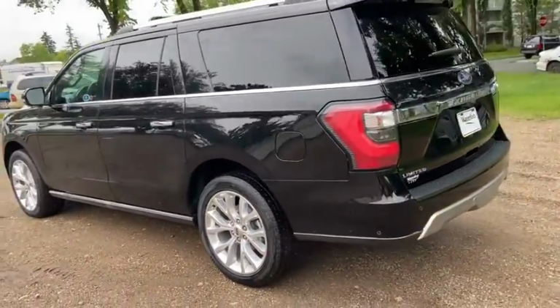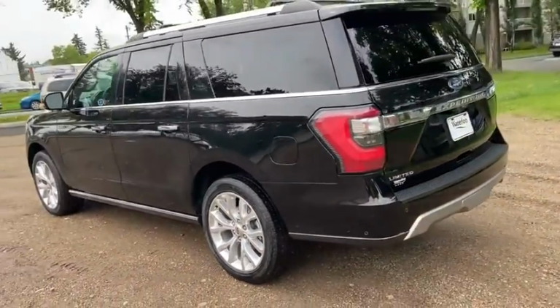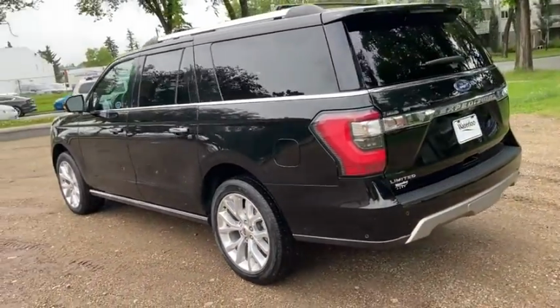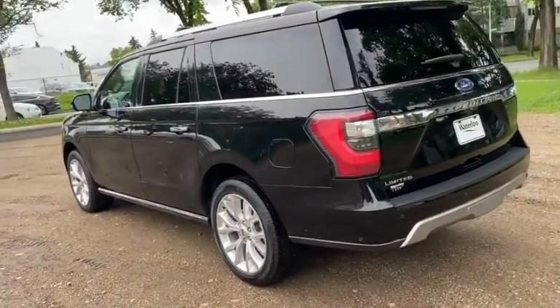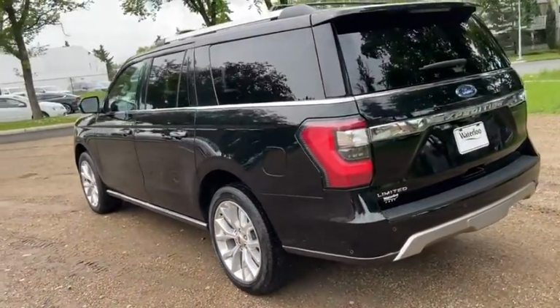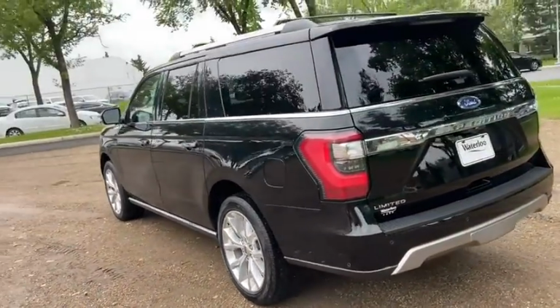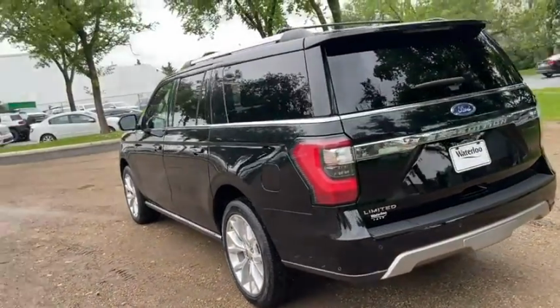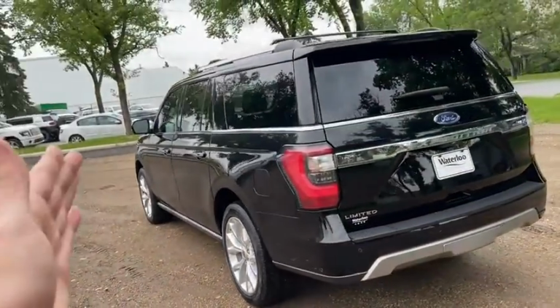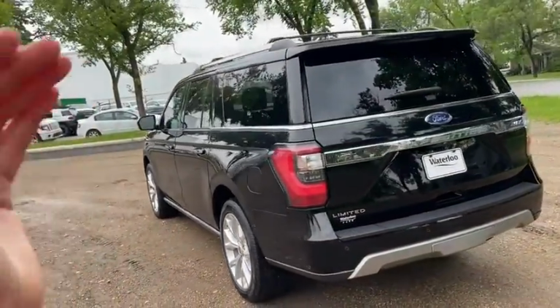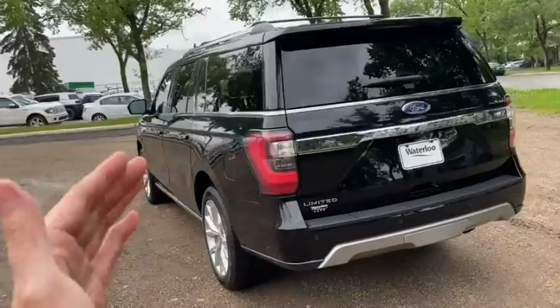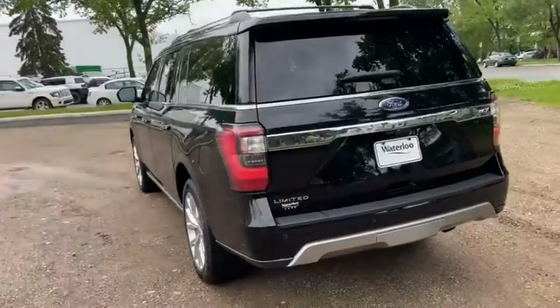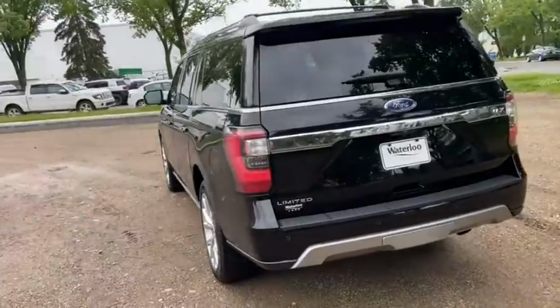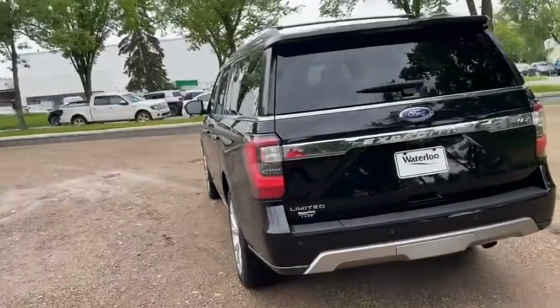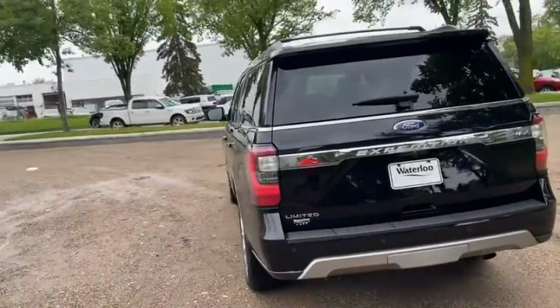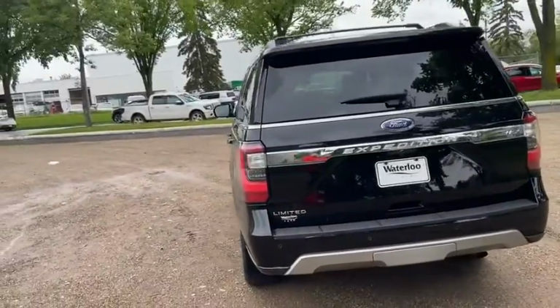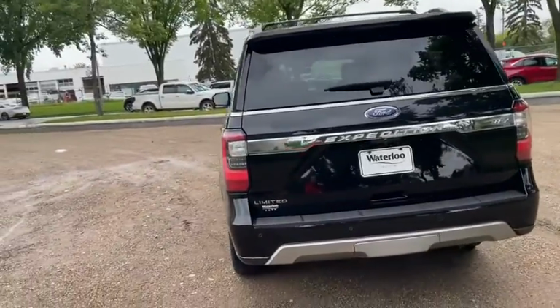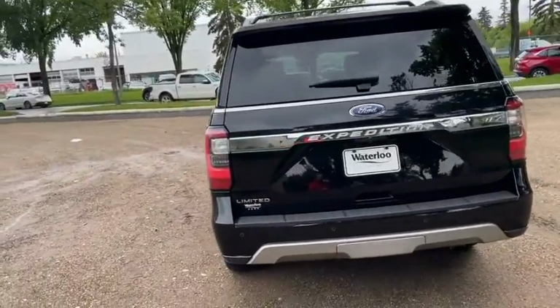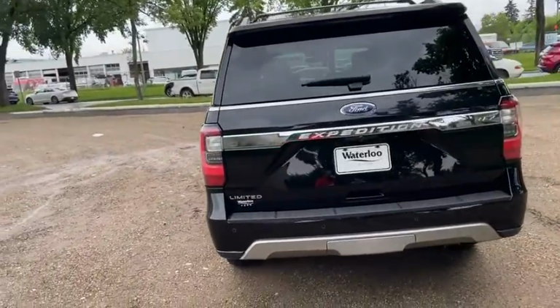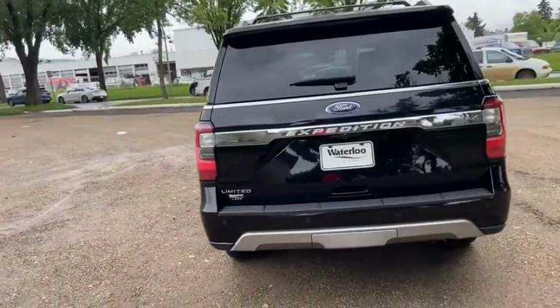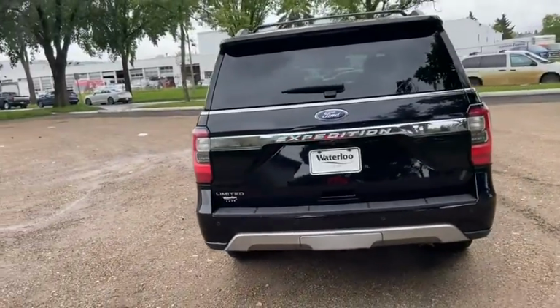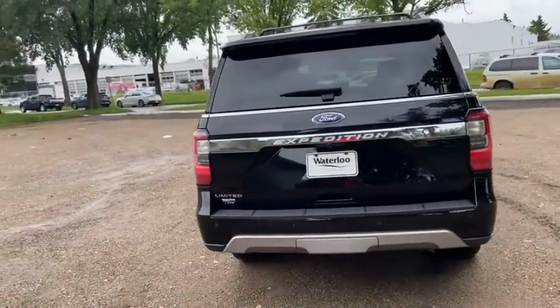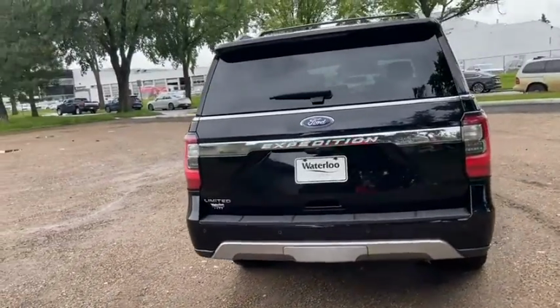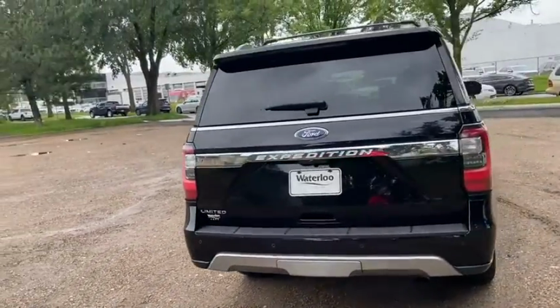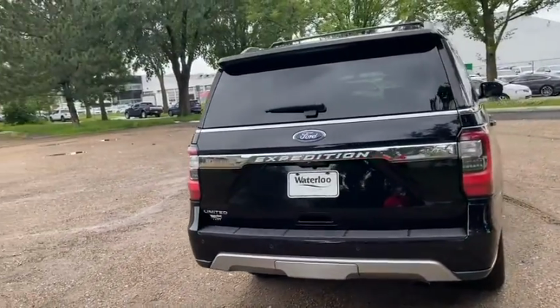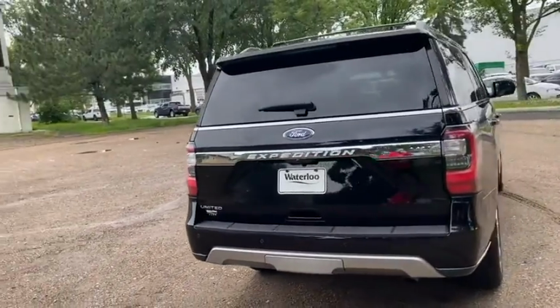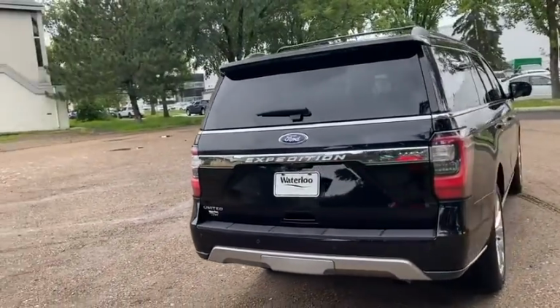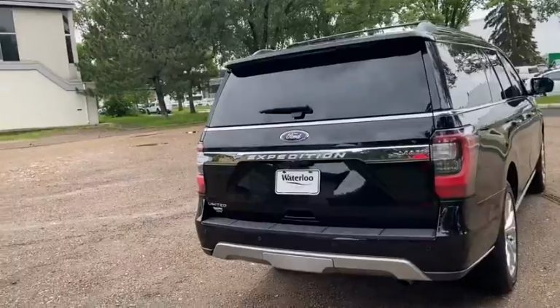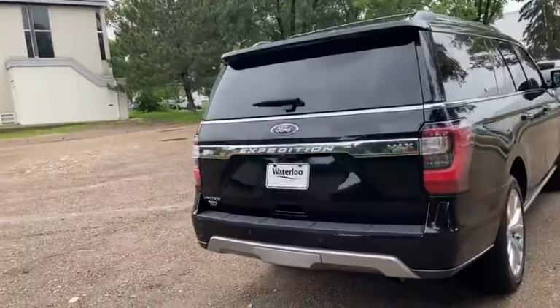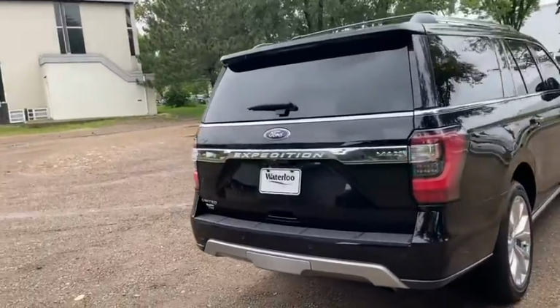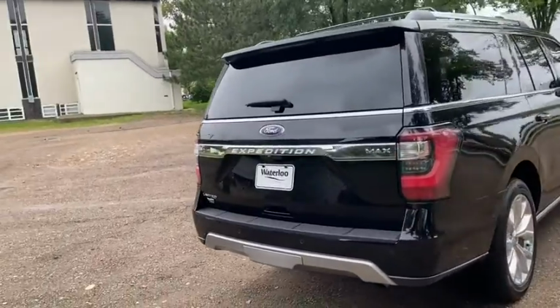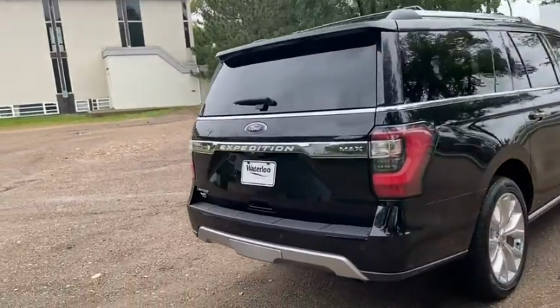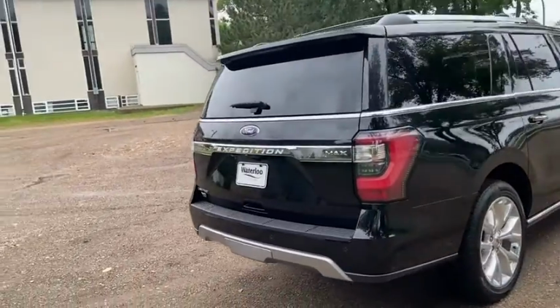It seats a total of seven passengers — two in the front, two in the middle row, and three in the back. Also have a reverse camera with reverse sensors, a trailer tow package, and a power liftgate.